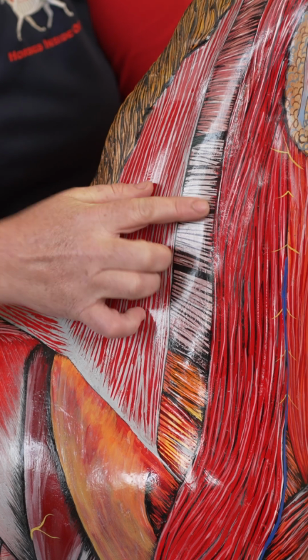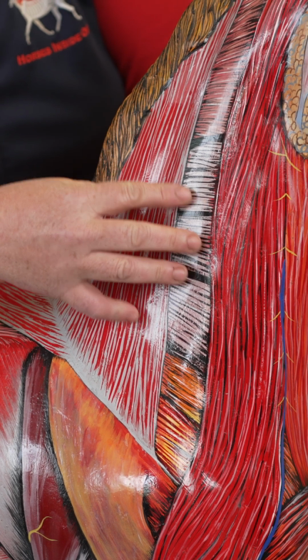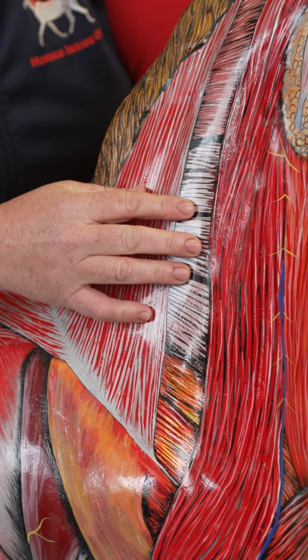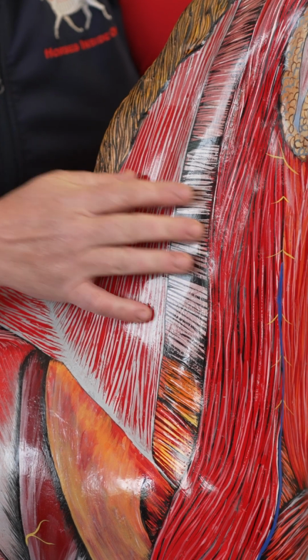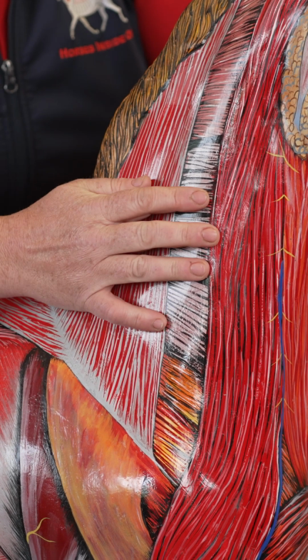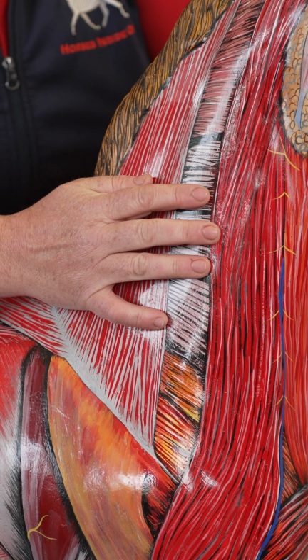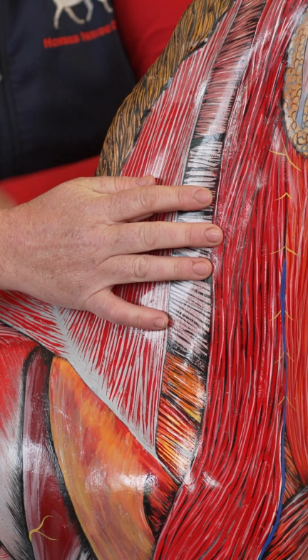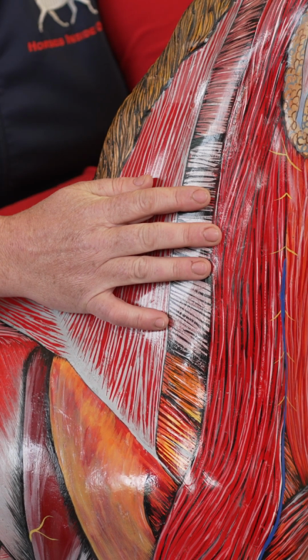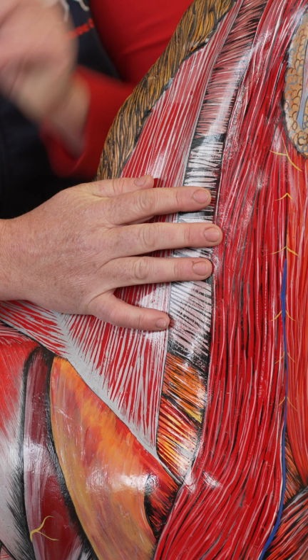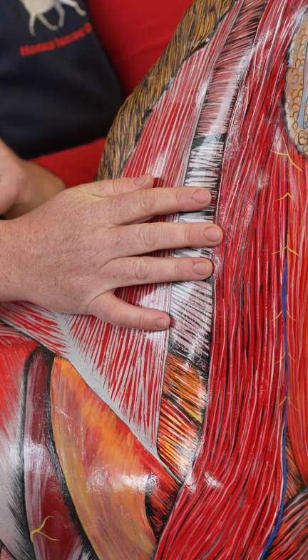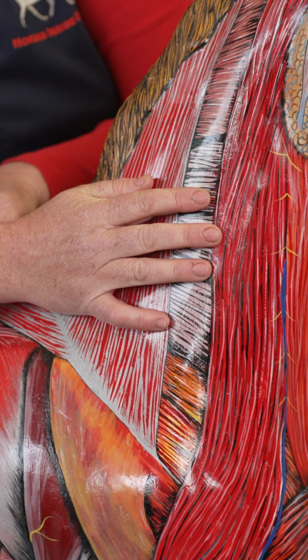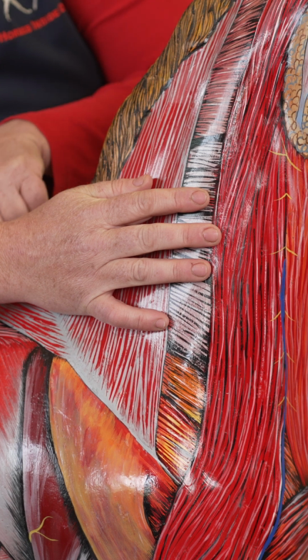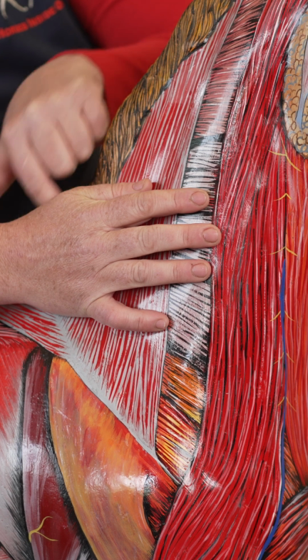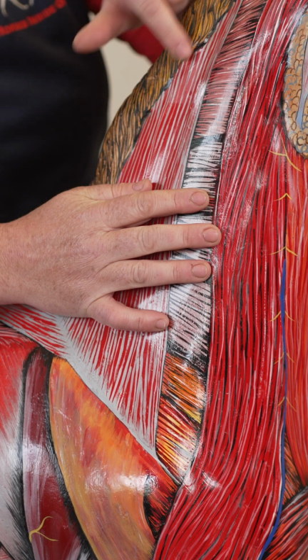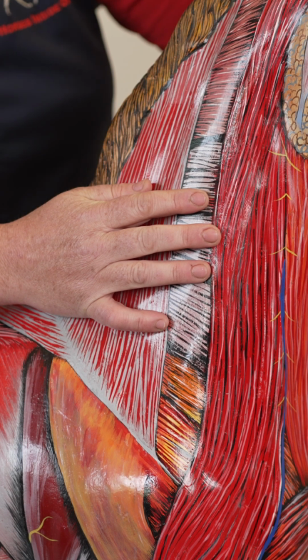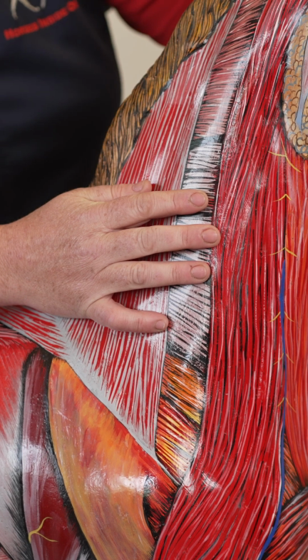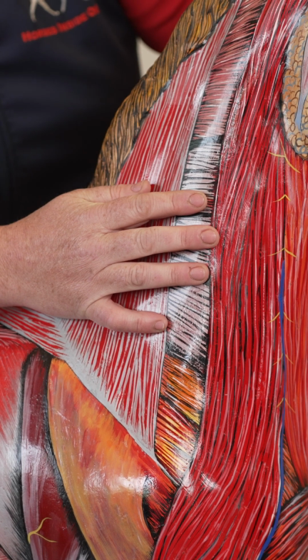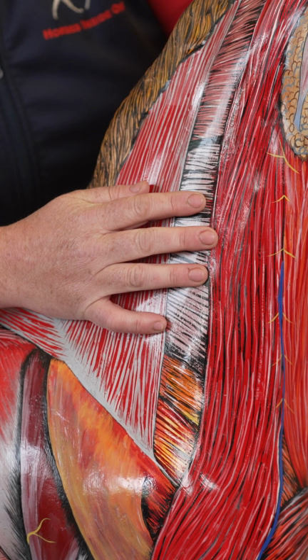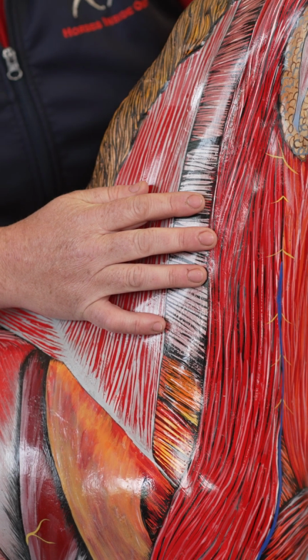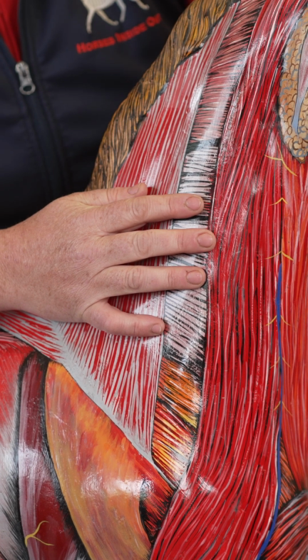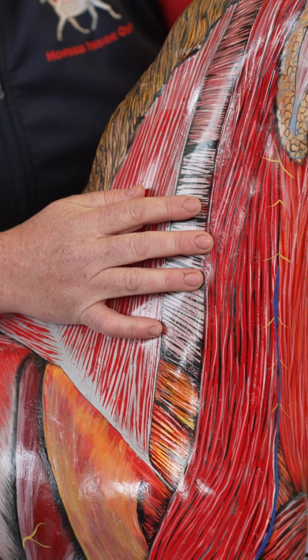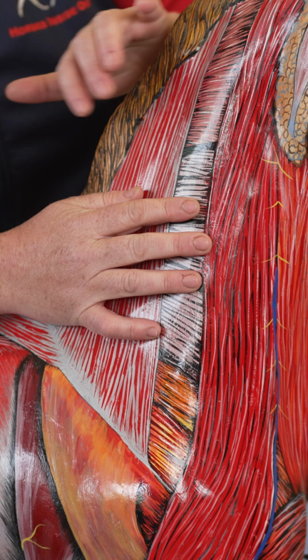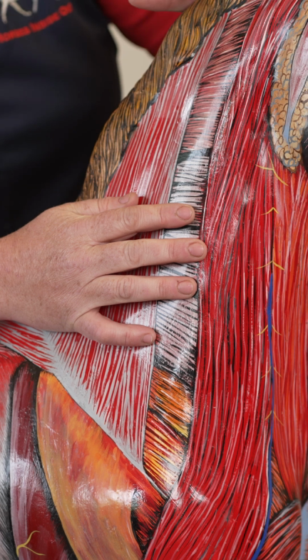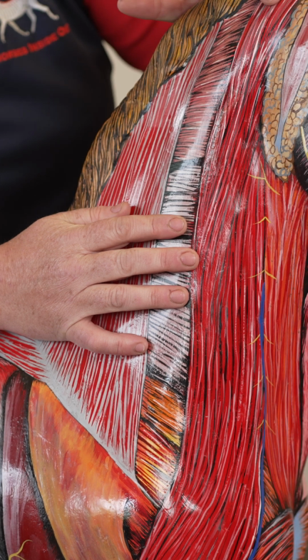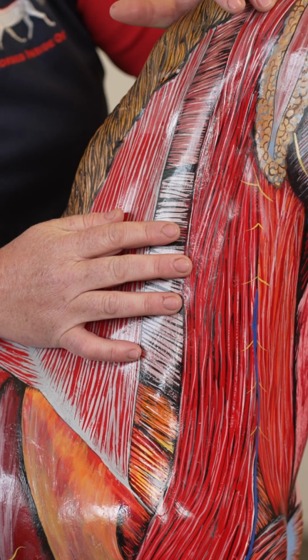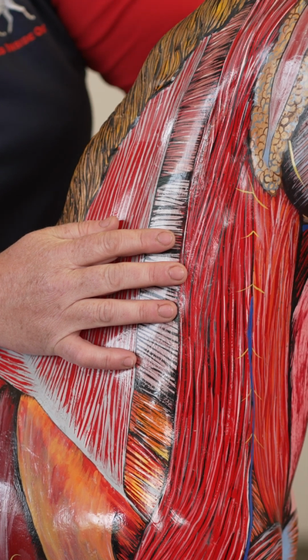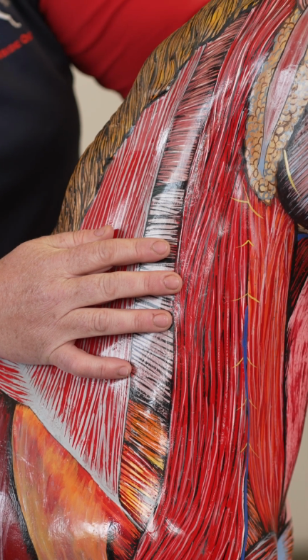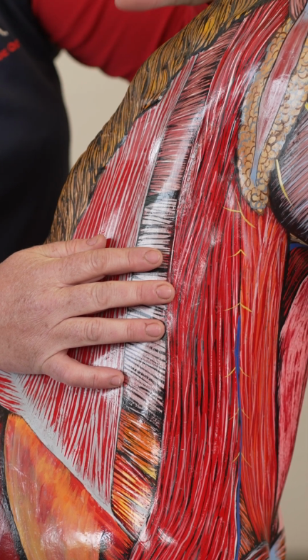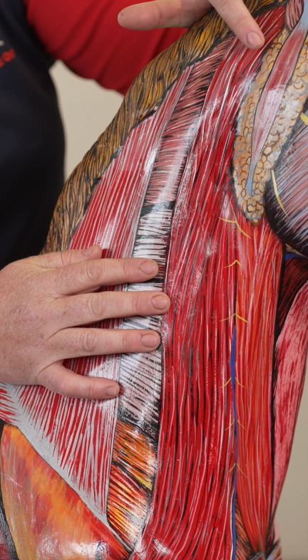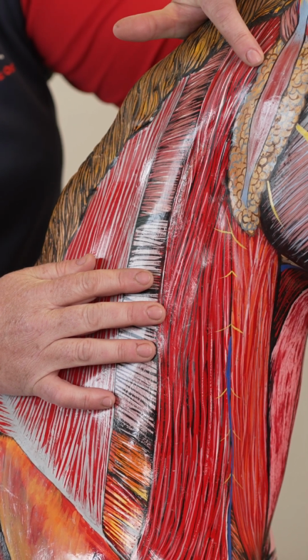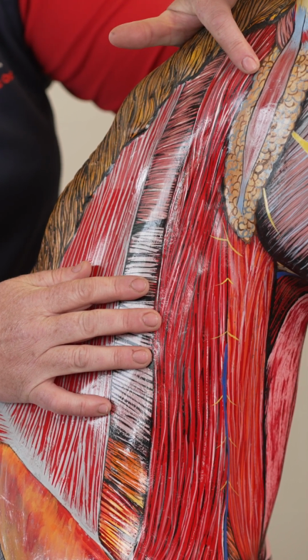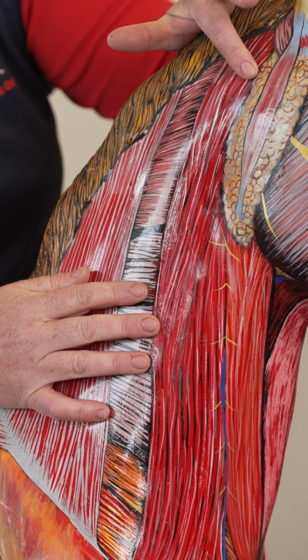So this area is in the neck as well as in the back, and there are even connections in the form of longissimus capitis and longissimus atlantis, which go to the head and to the atlas.